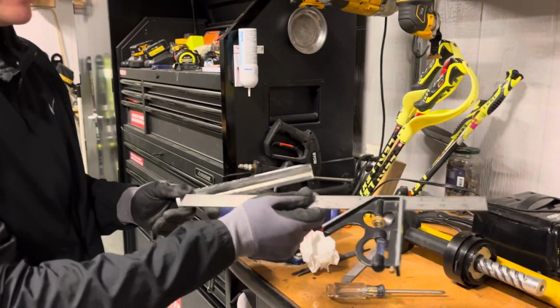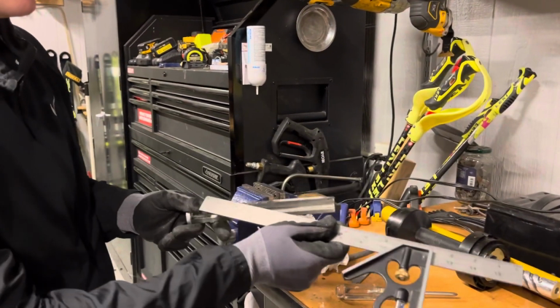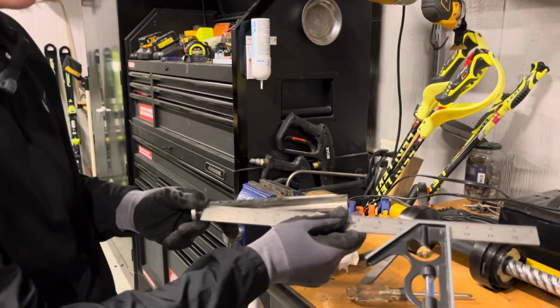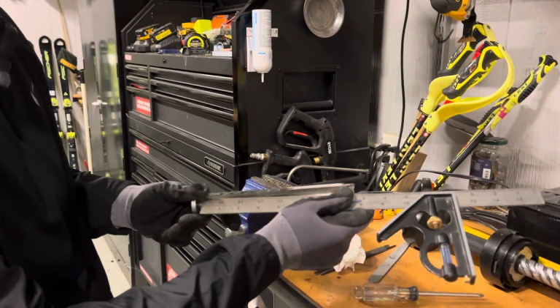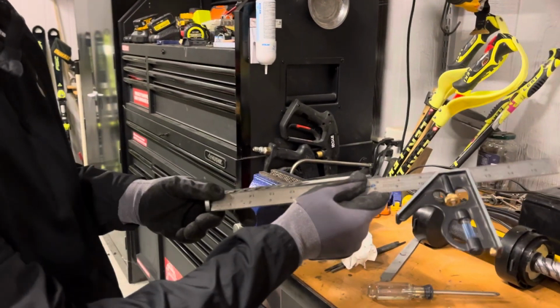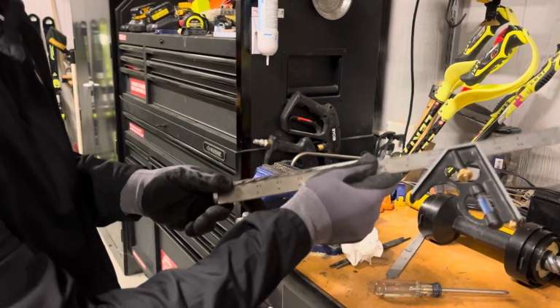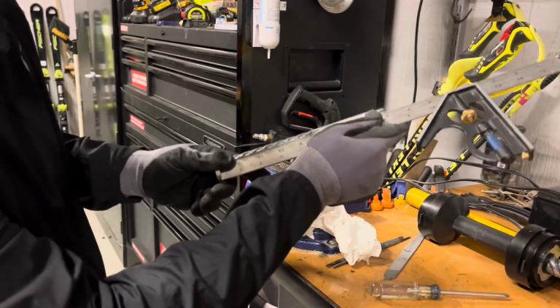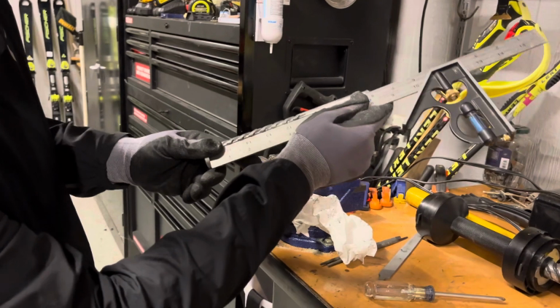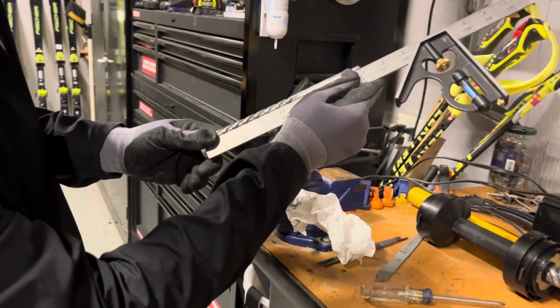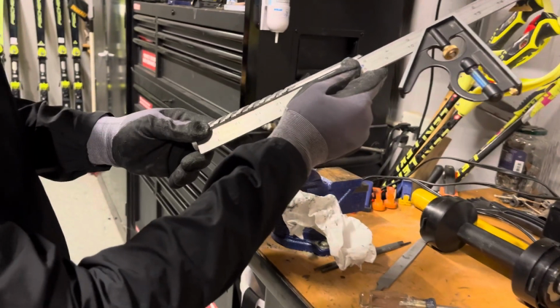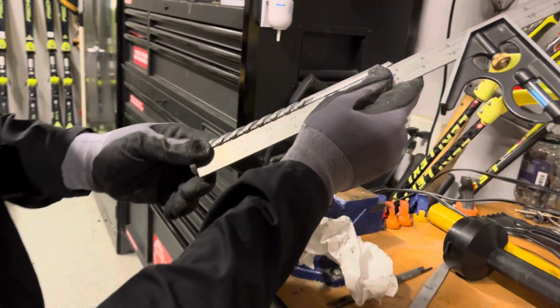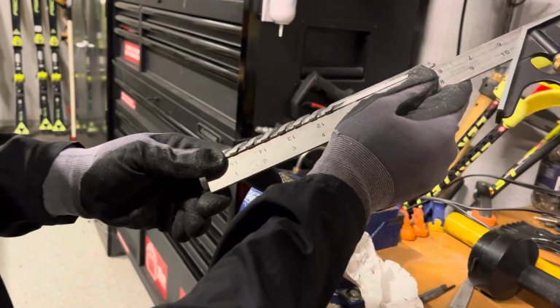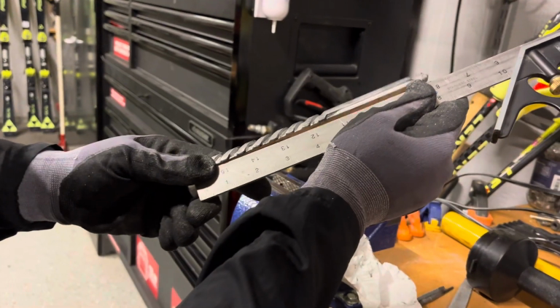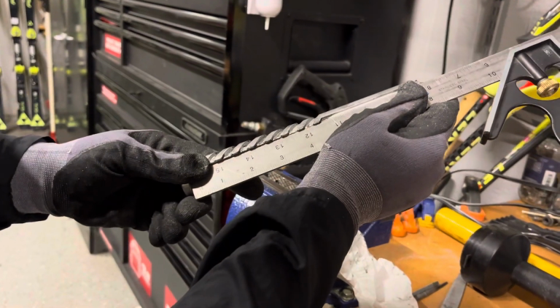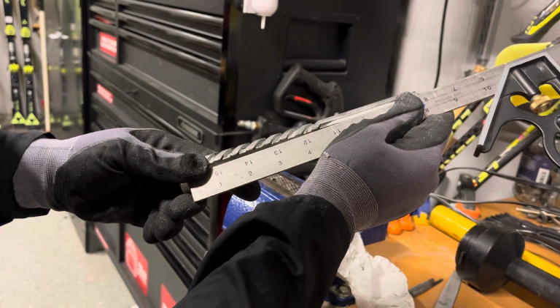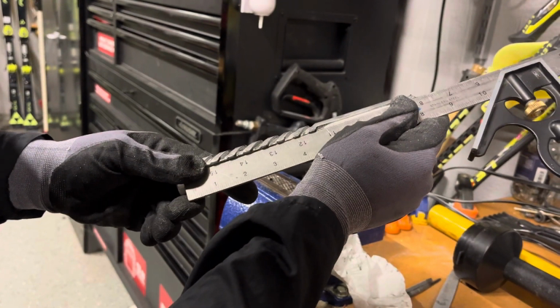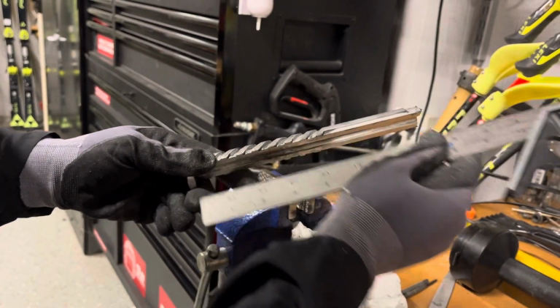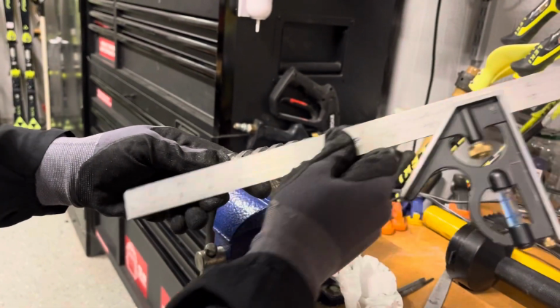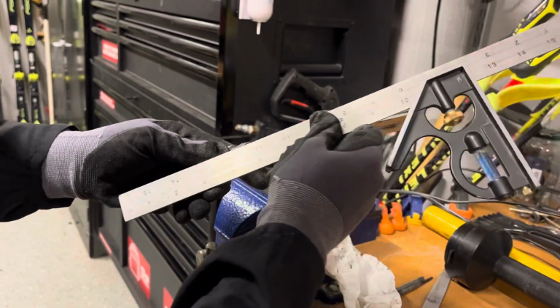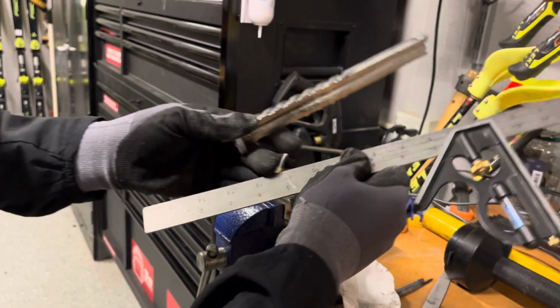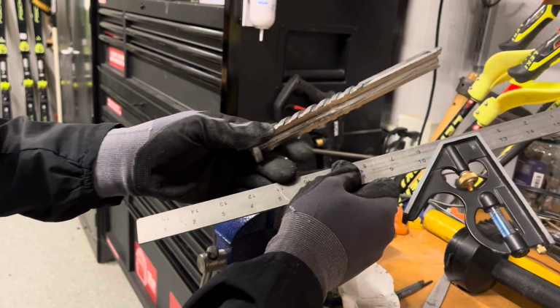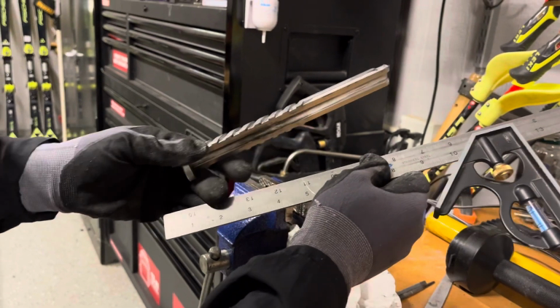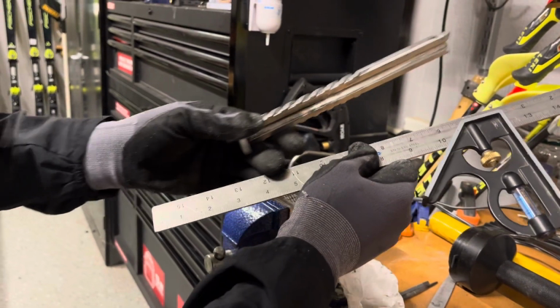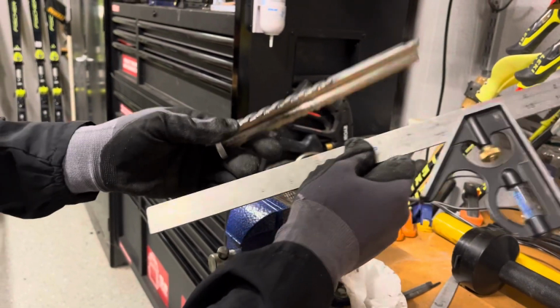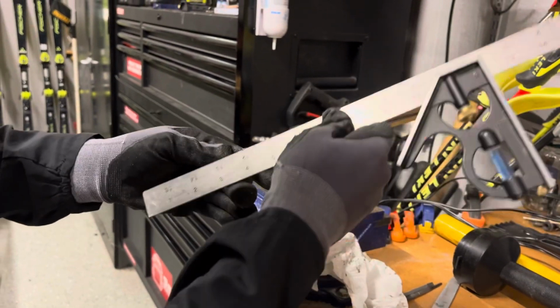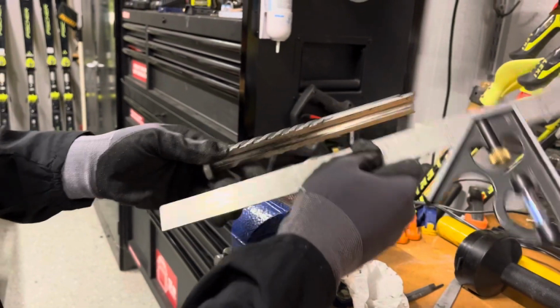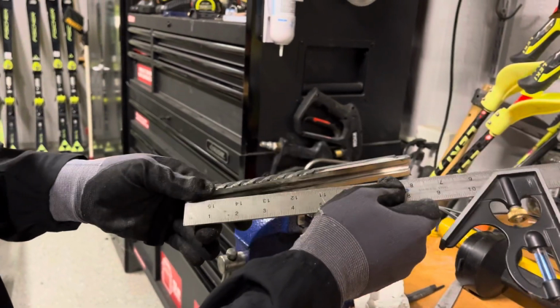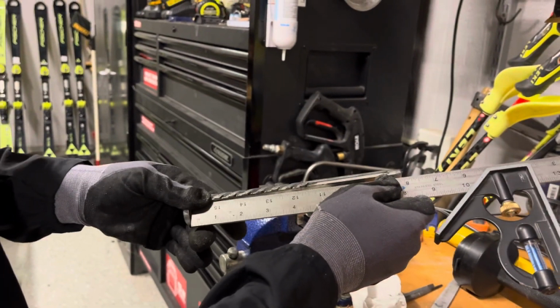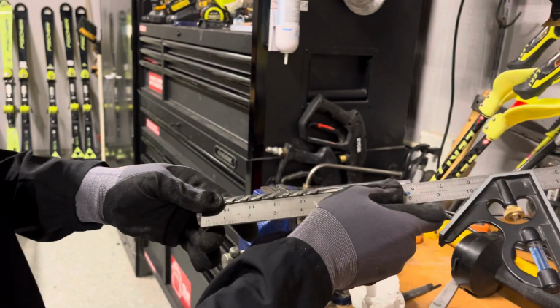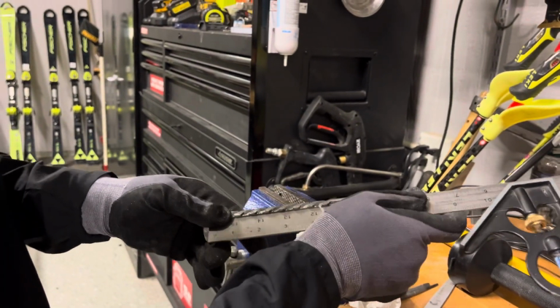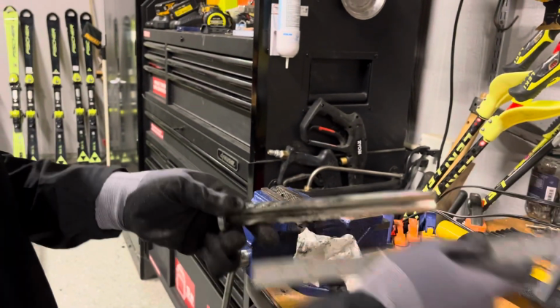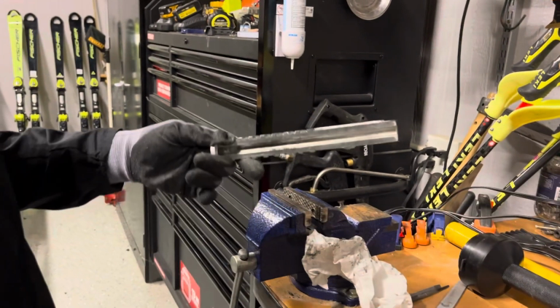I already fixed it, but you would check it for any gaps. It'd be obvious if it was wobbly, or if there was a space between the middle of your straight edge and the rod — that would indicate that you have bent your rod.